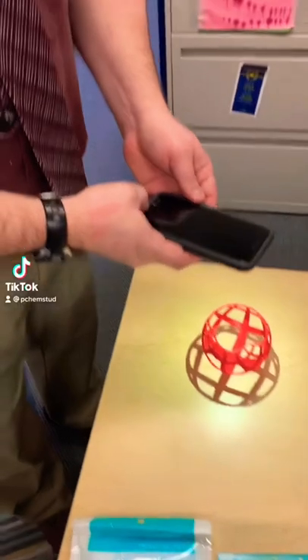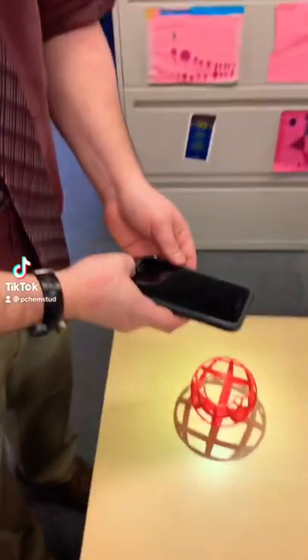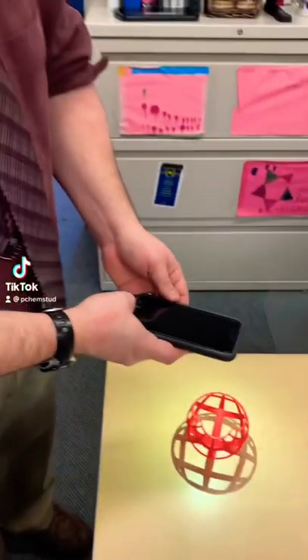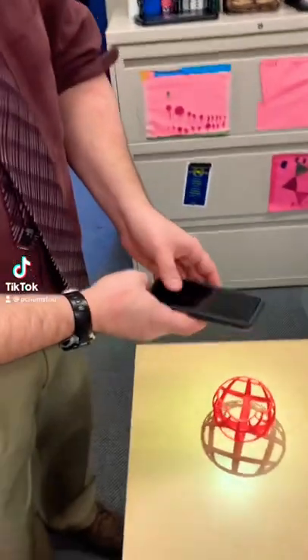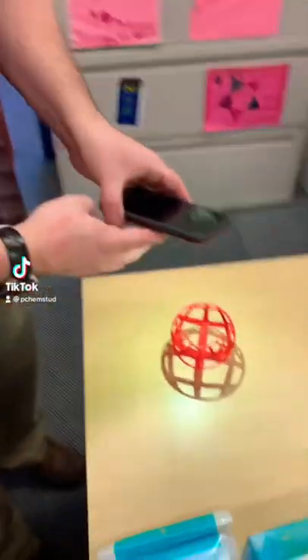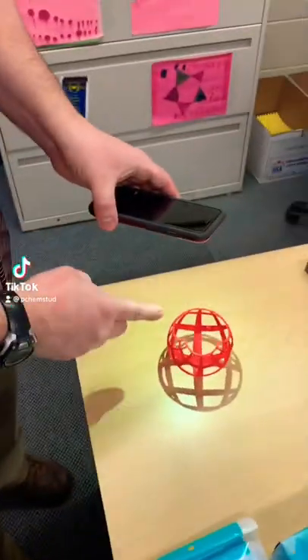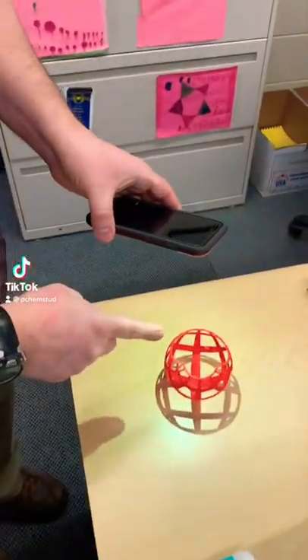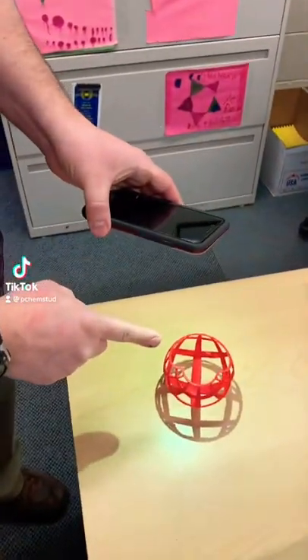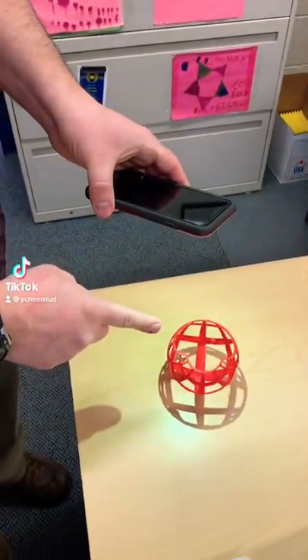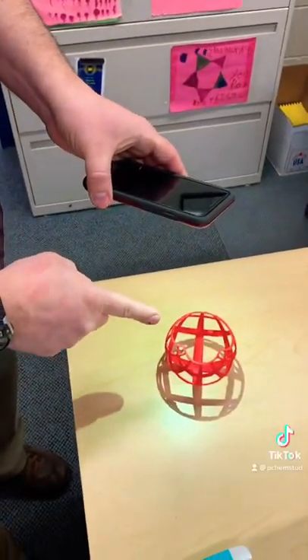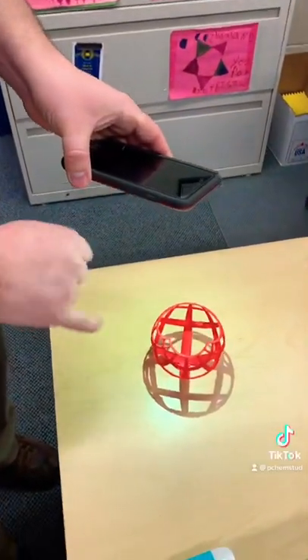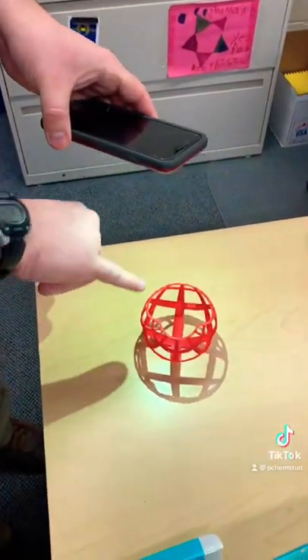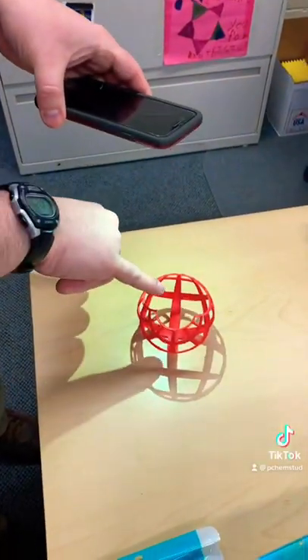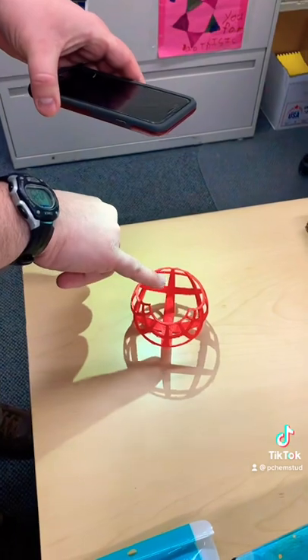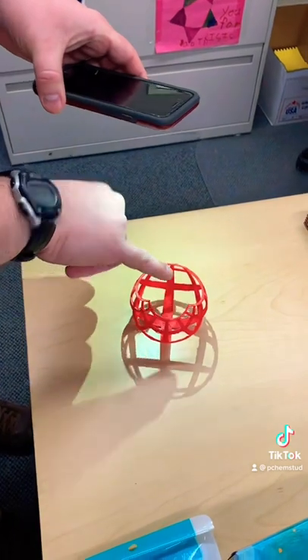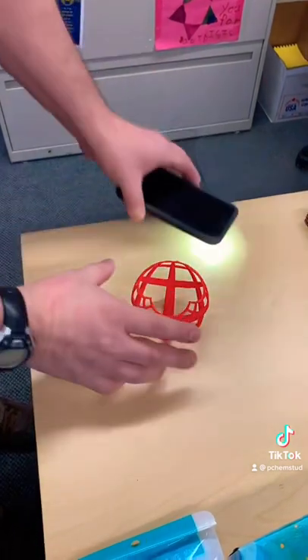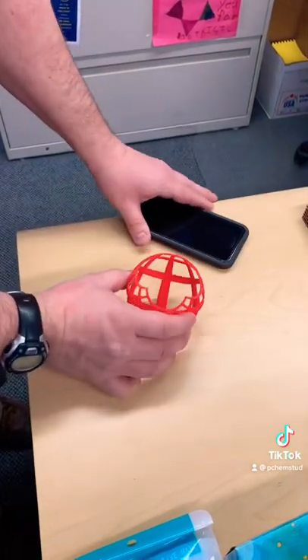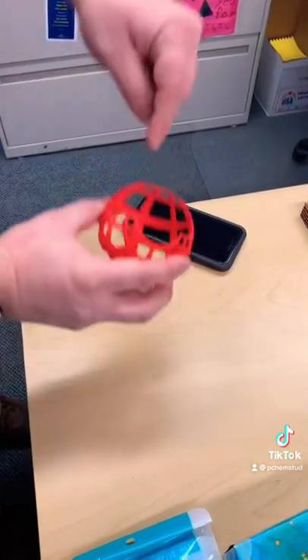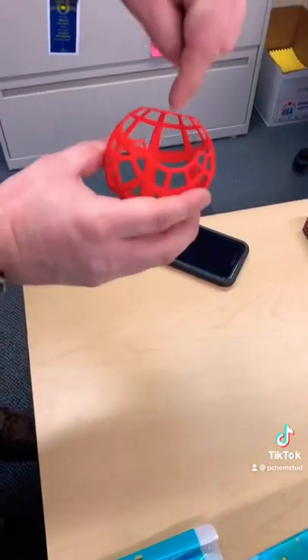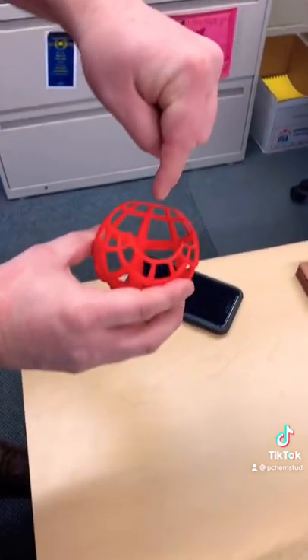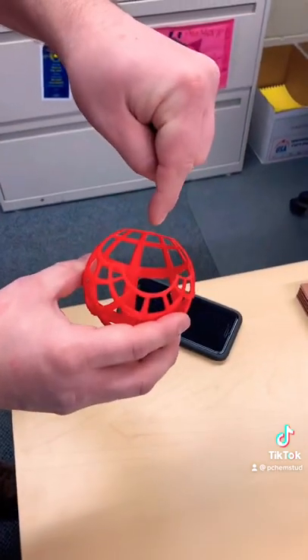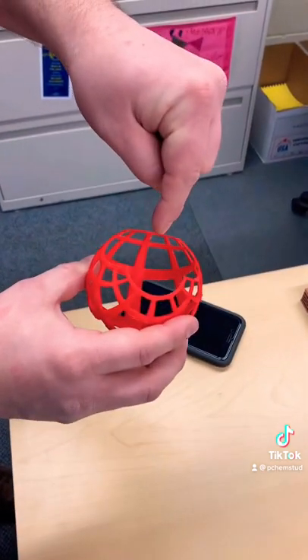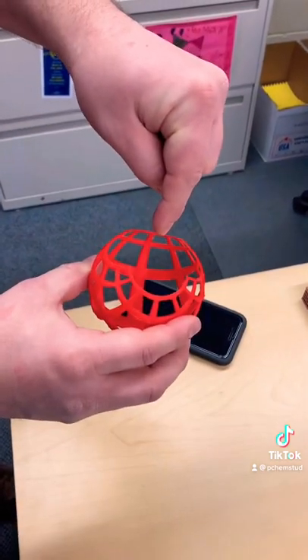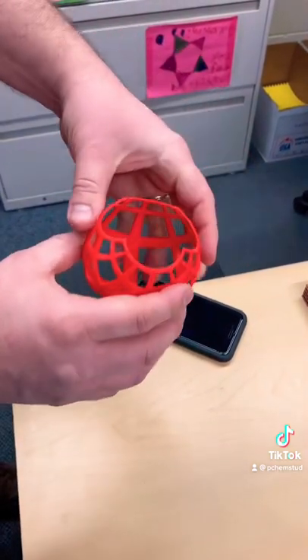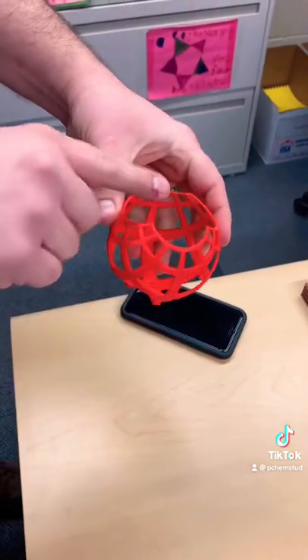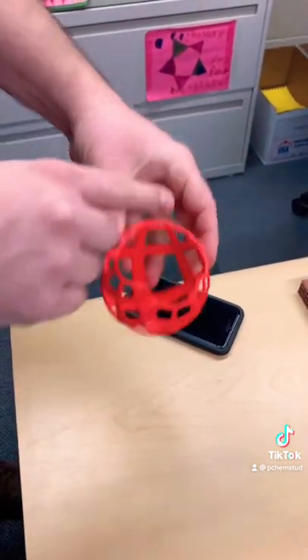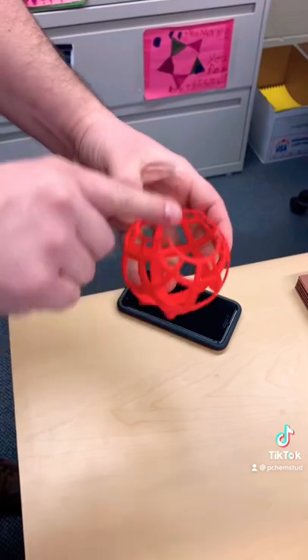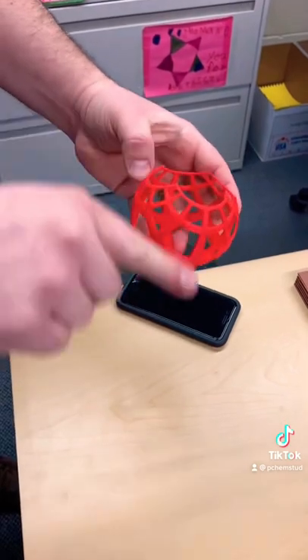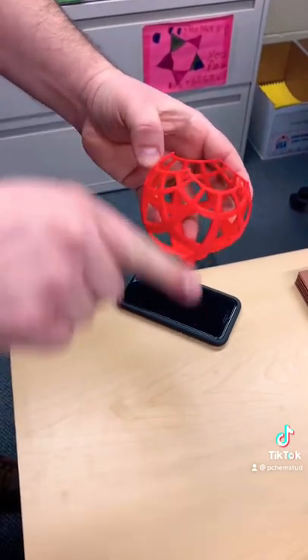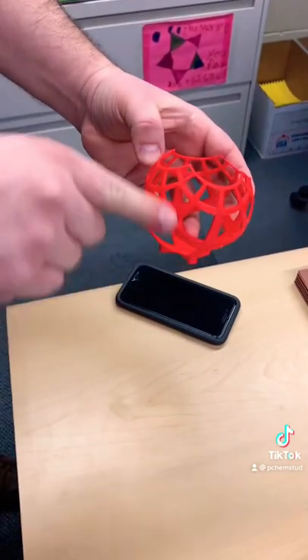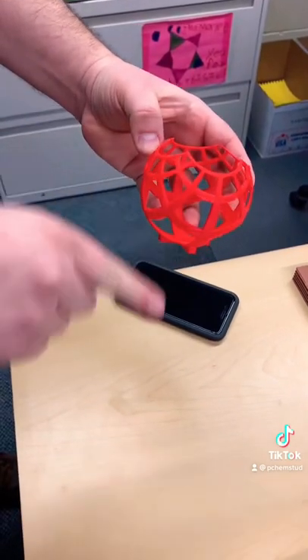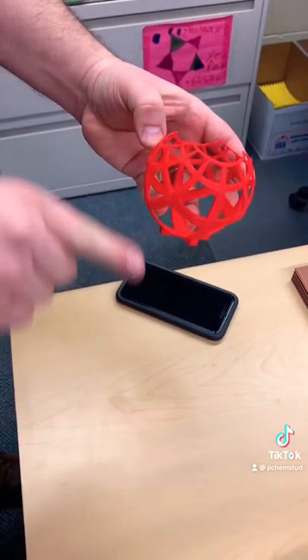Tell me what you're doing. So it's a stereographic projection. You got to put a light right at the top of the sphere and imagine all the light rays going through at all the different angles.